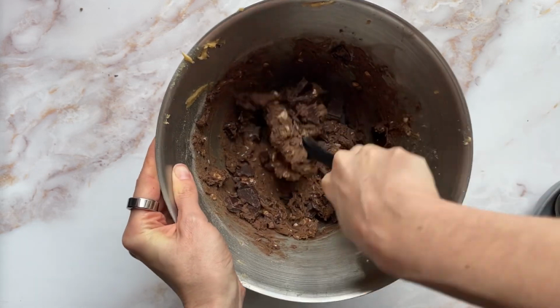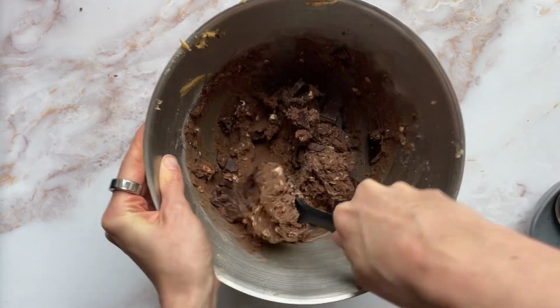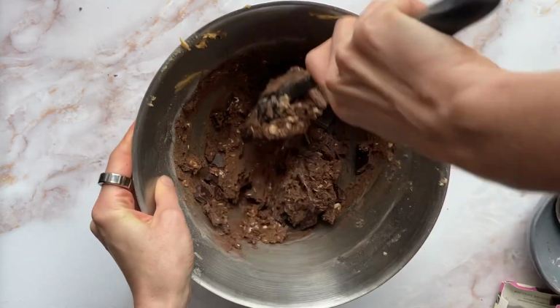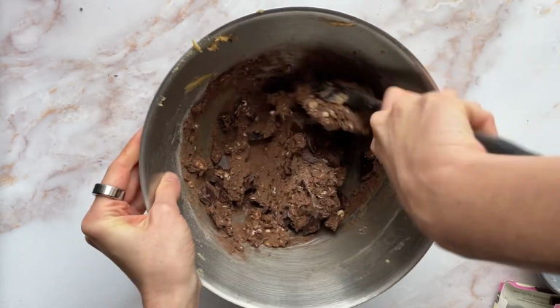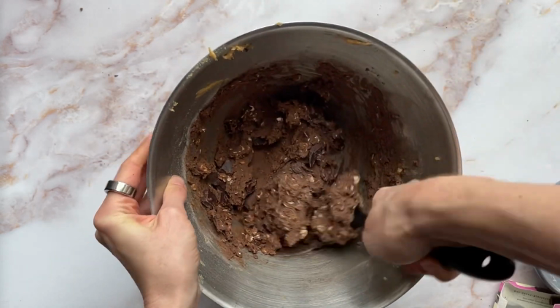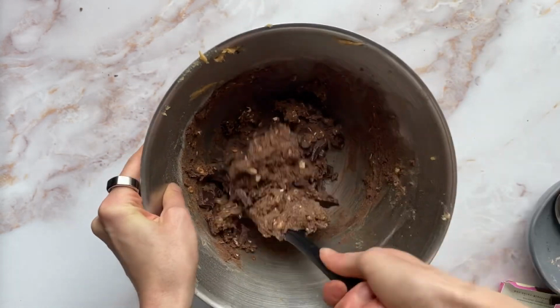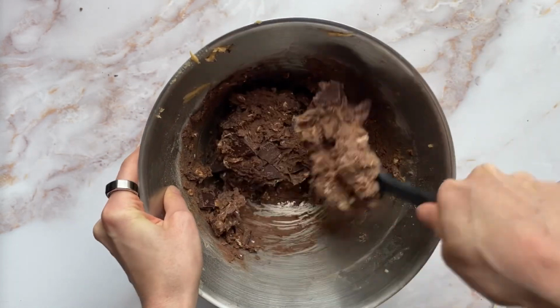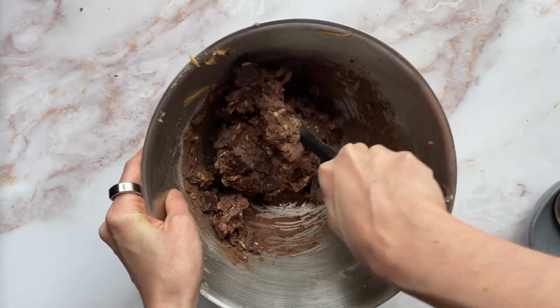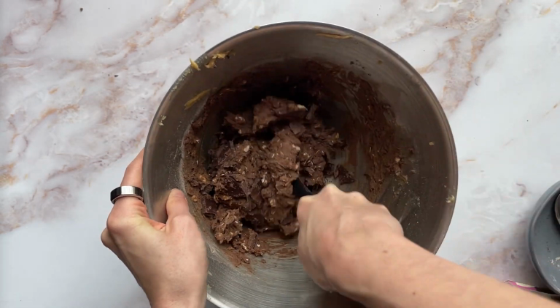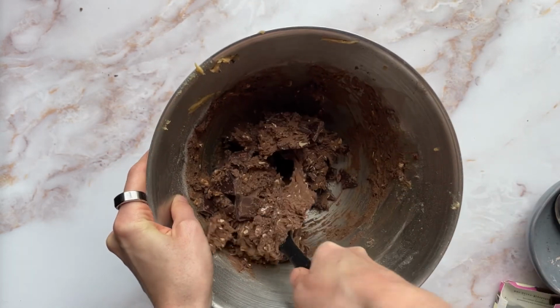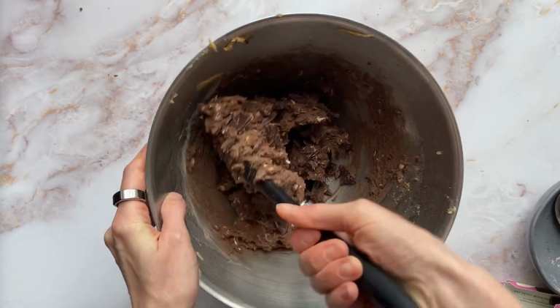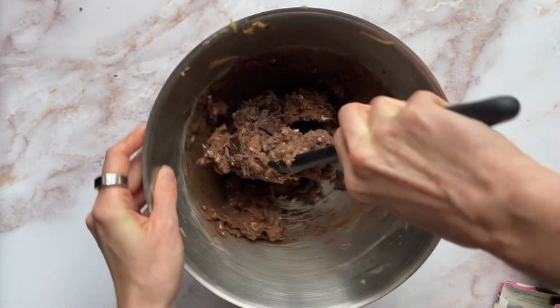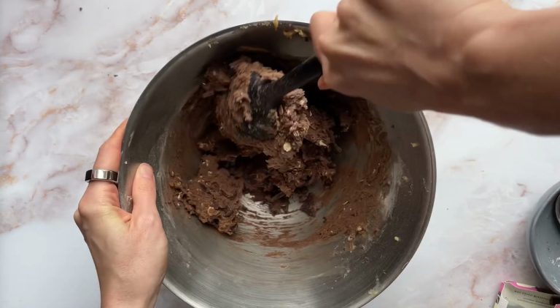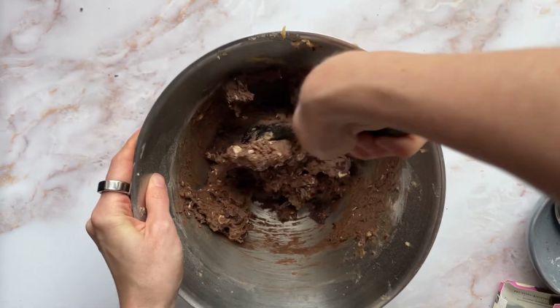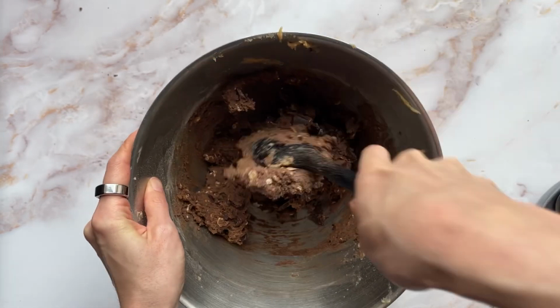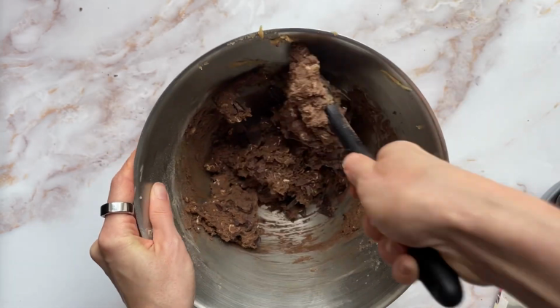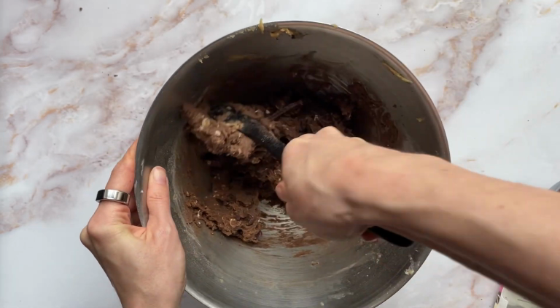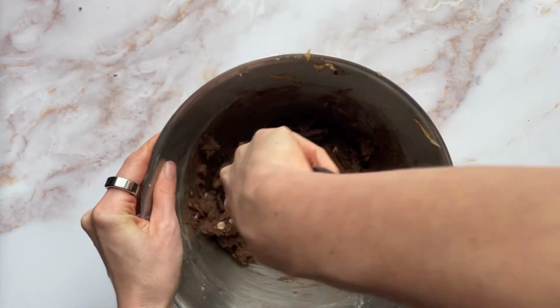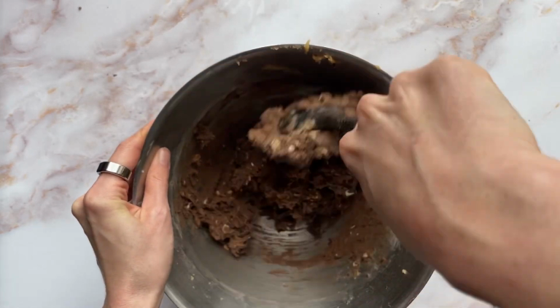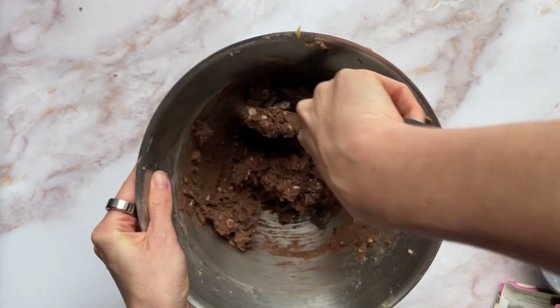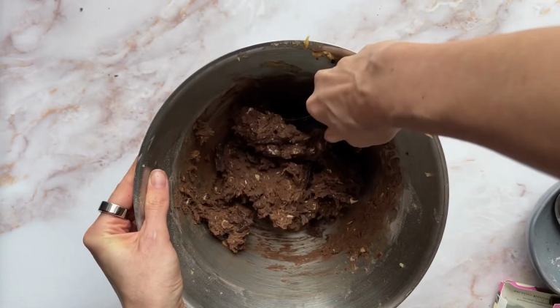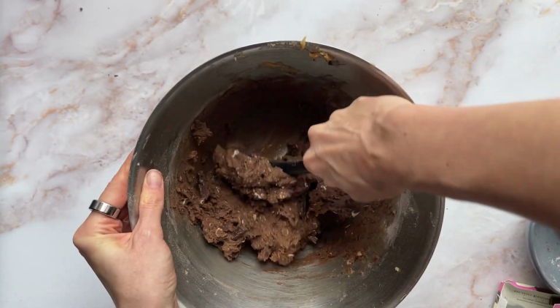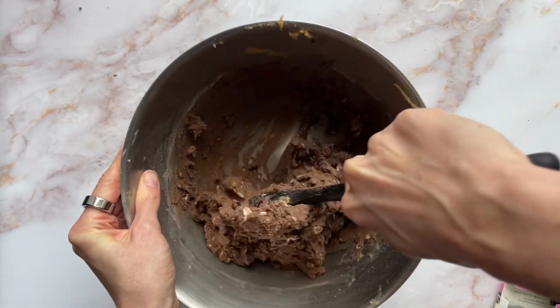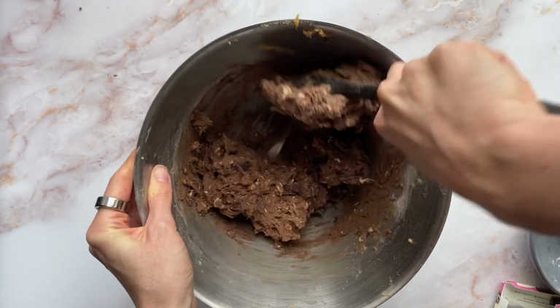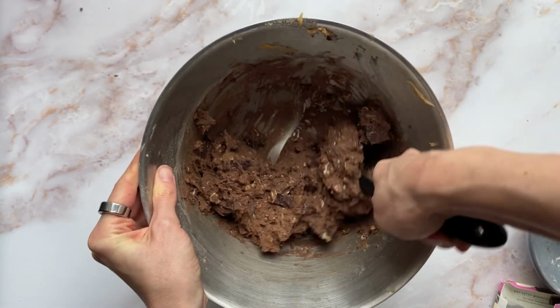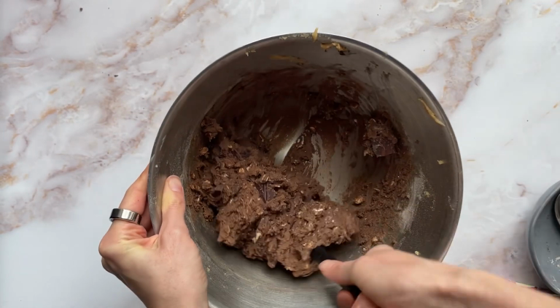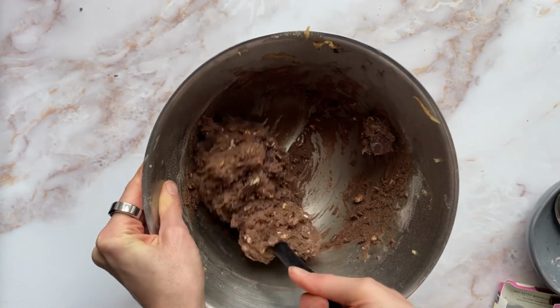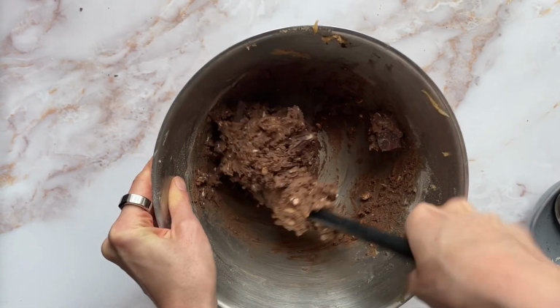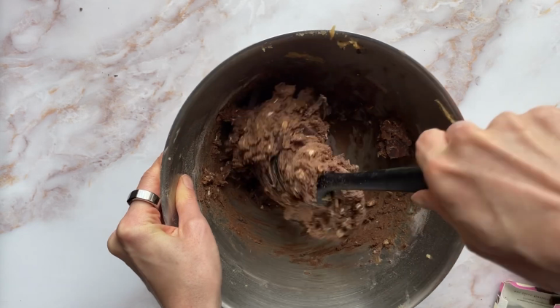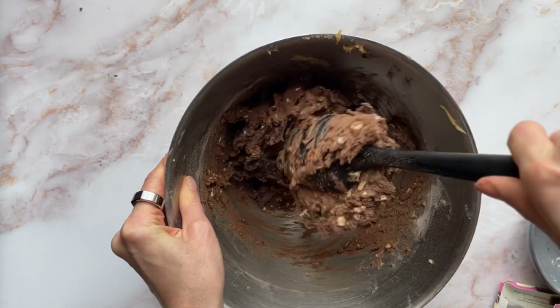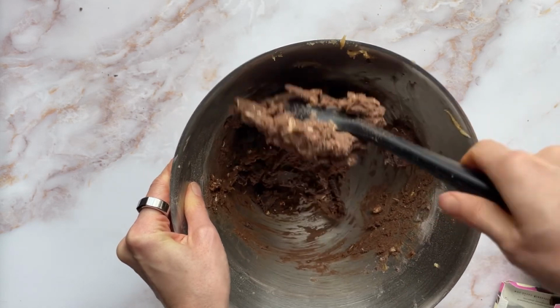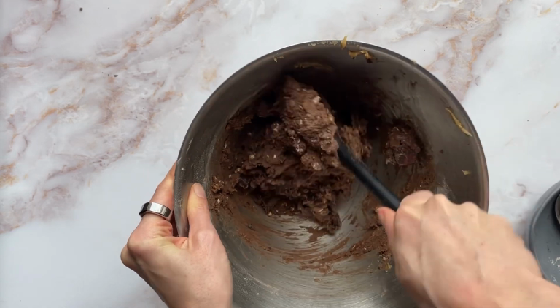It's quite a firm dough. You have to use some arm power, a bit of muscle power to give it a bit of a stir together.